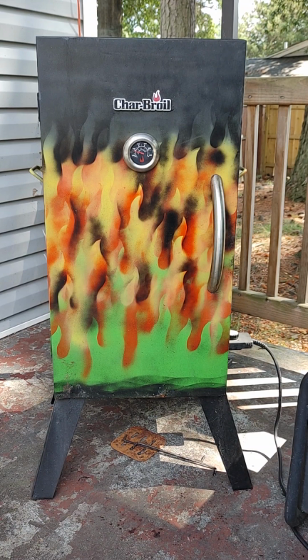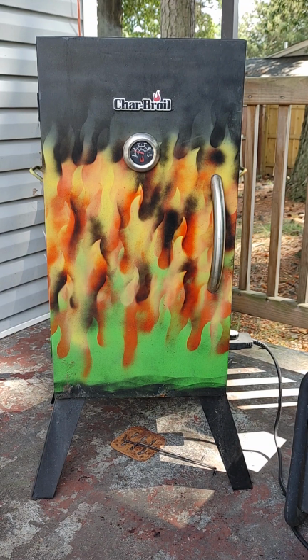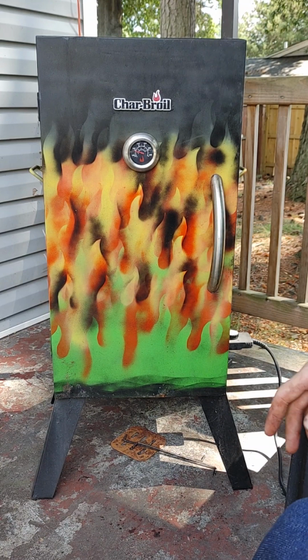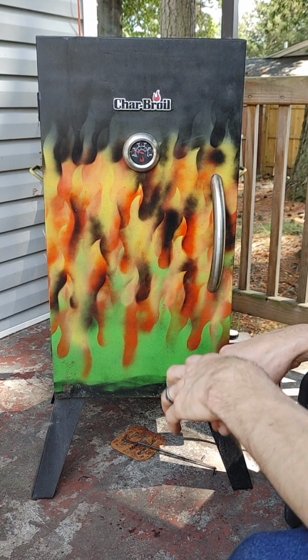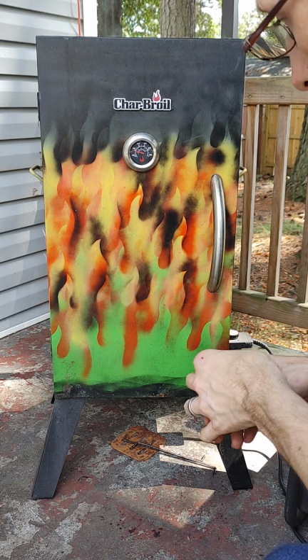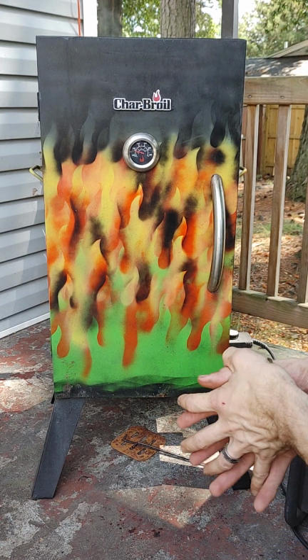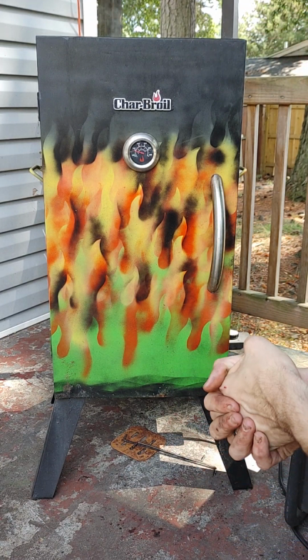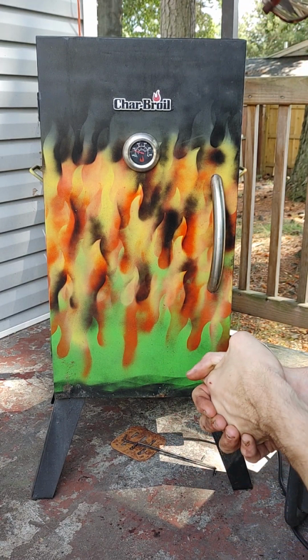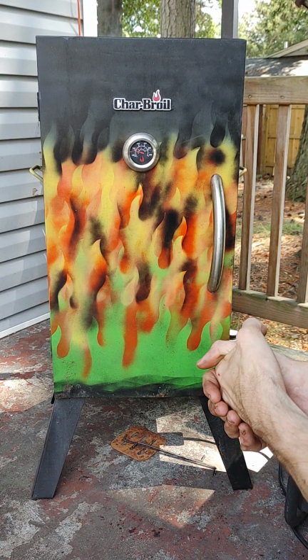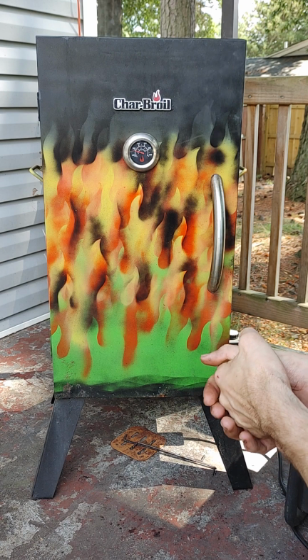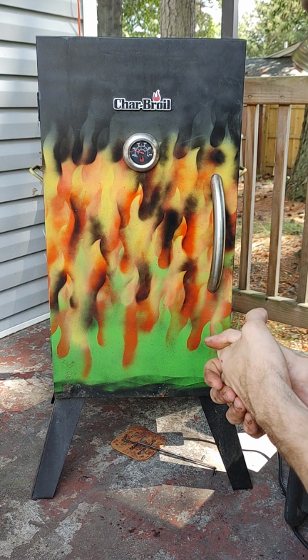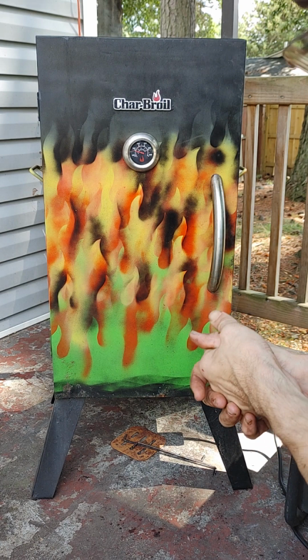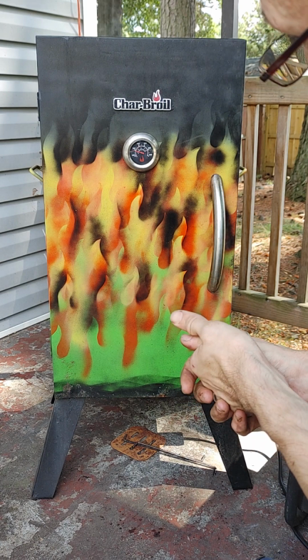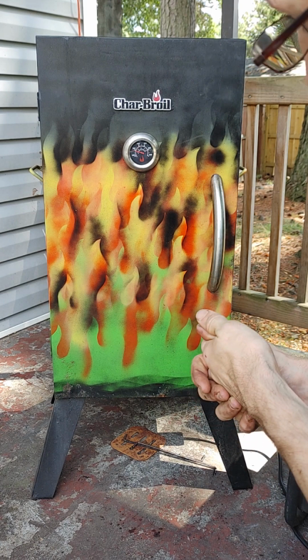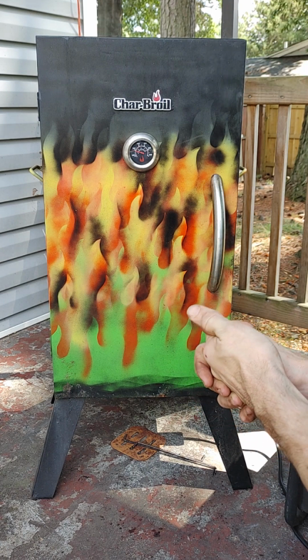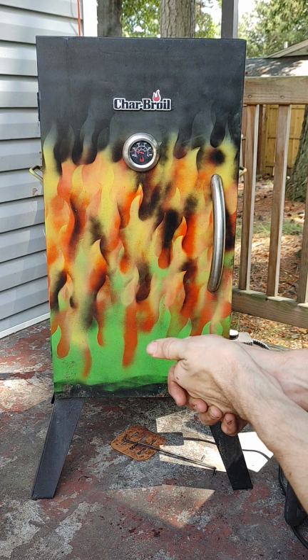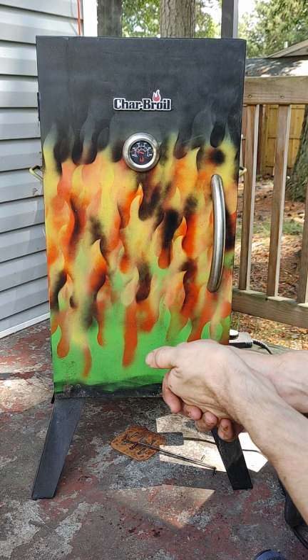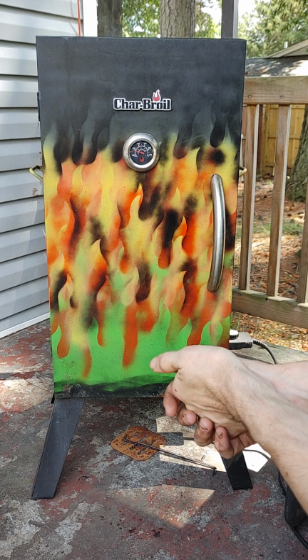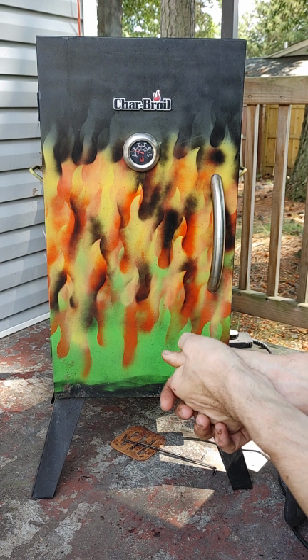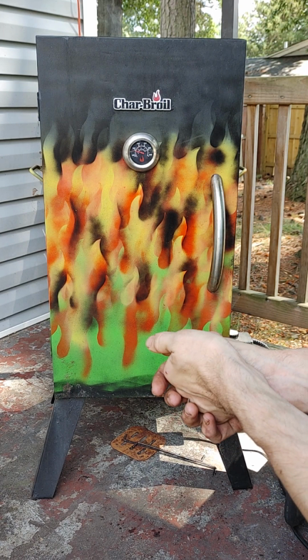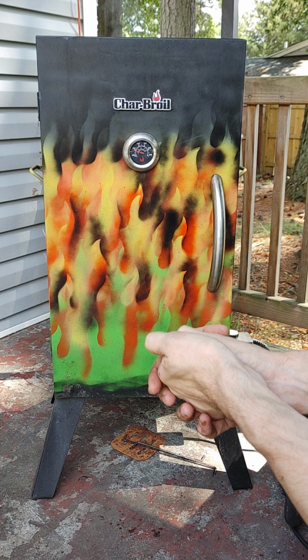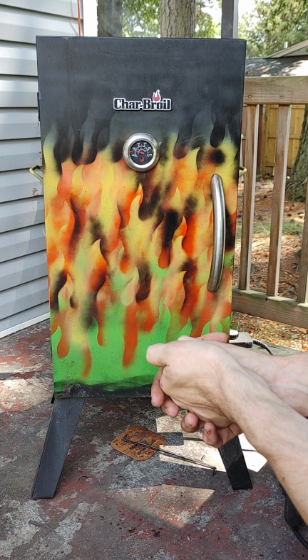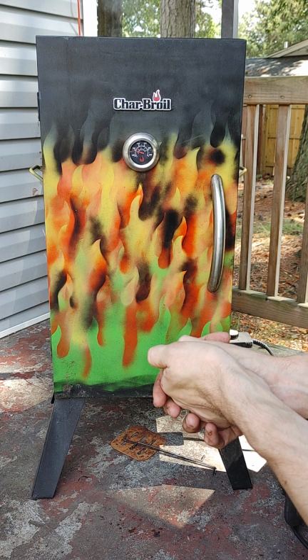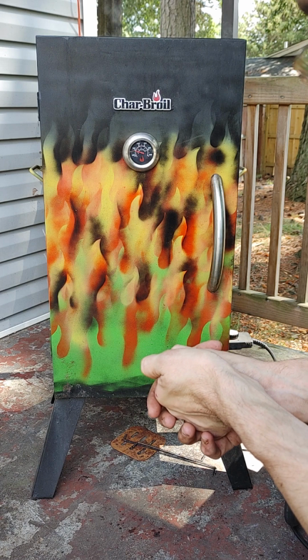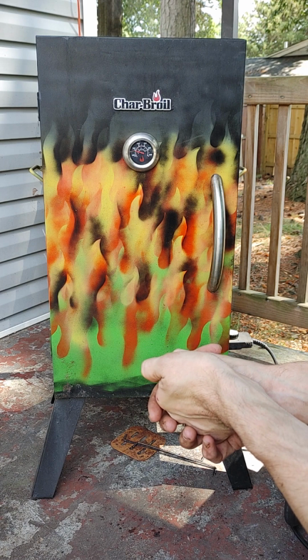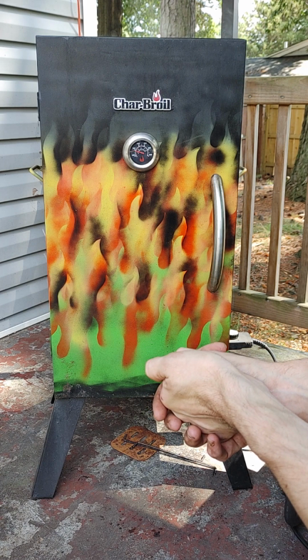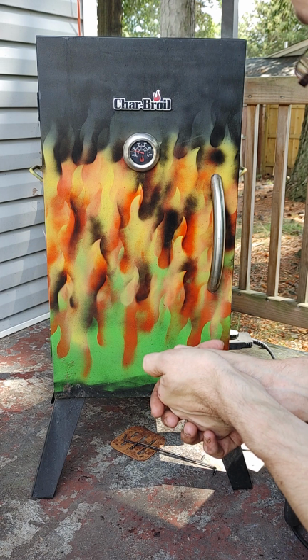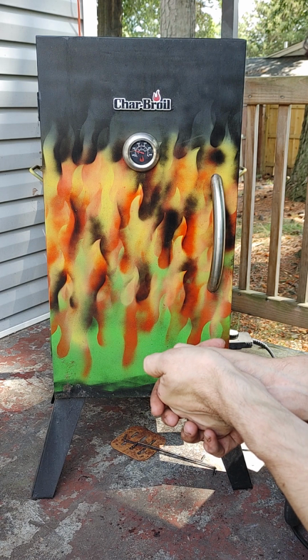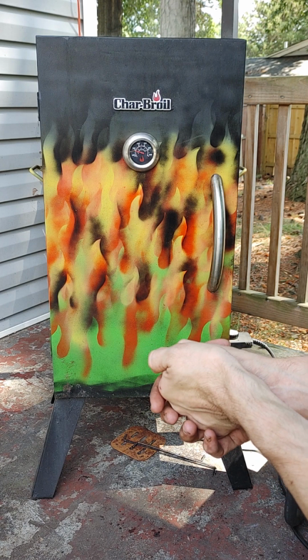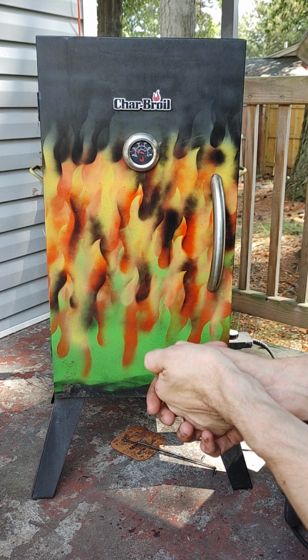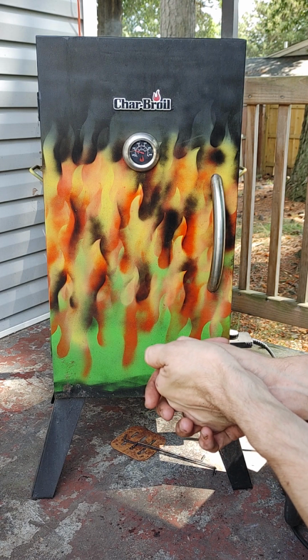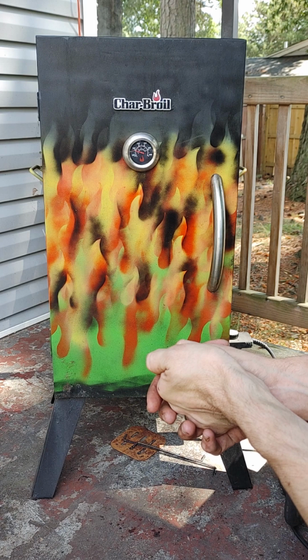Alright, so here we got the Char-Broil Electric Smoker, commonly referred to as a Steam Box. A few learning lessons that I figured out and came across.